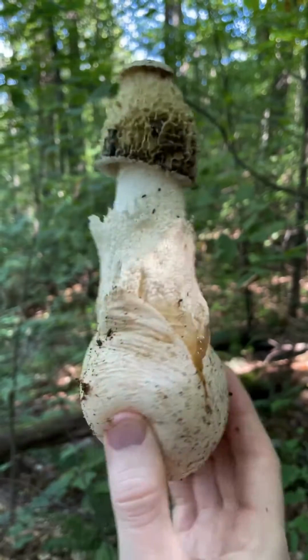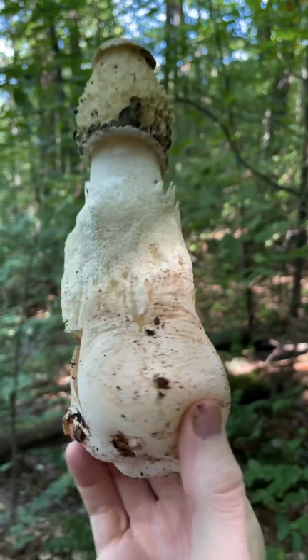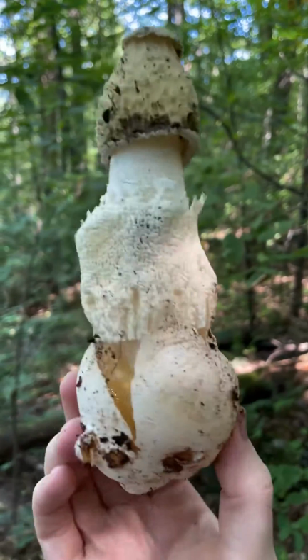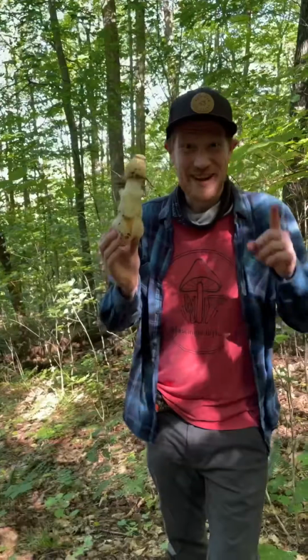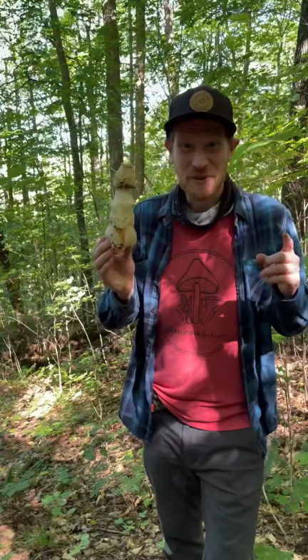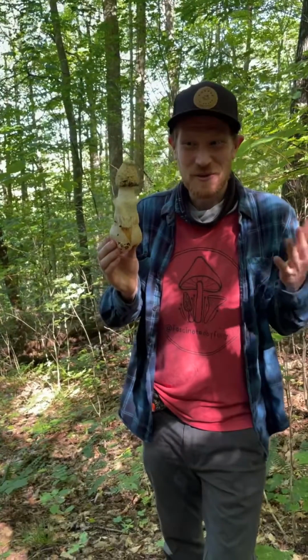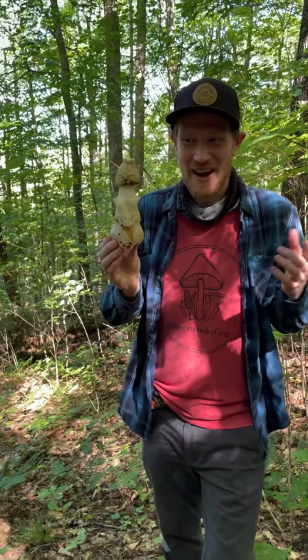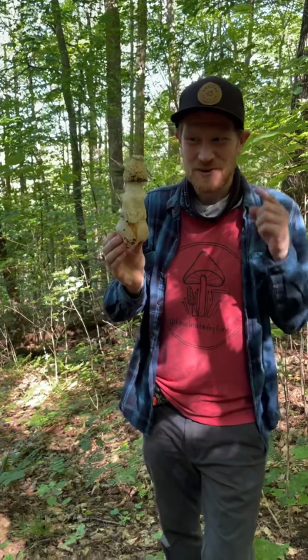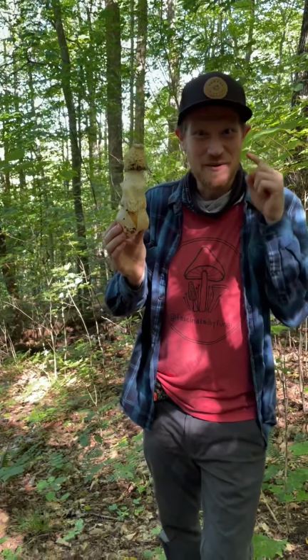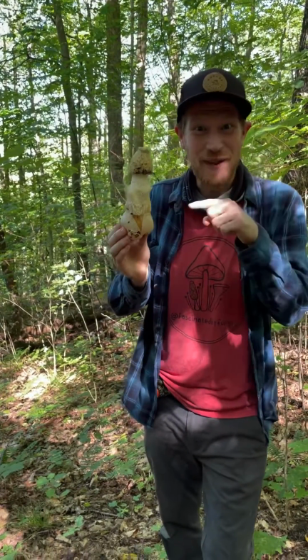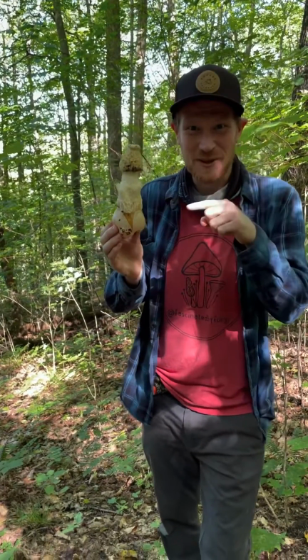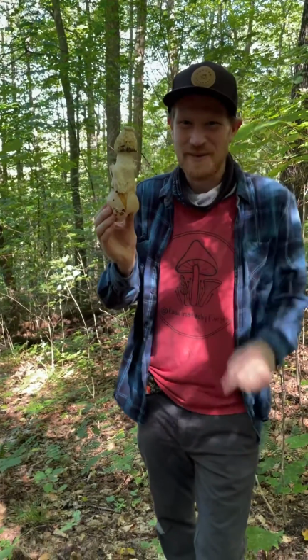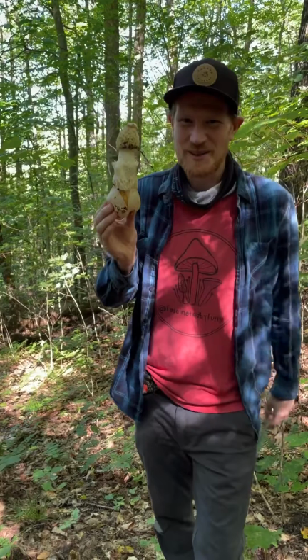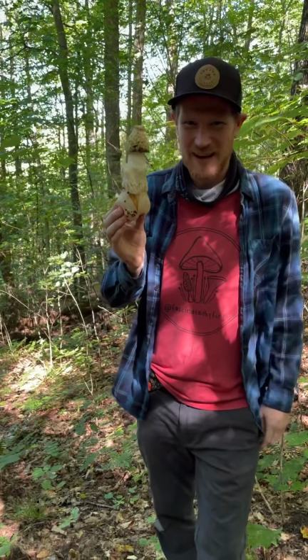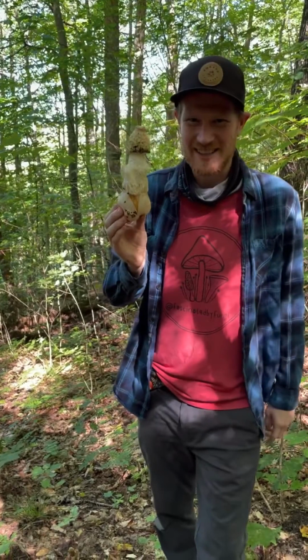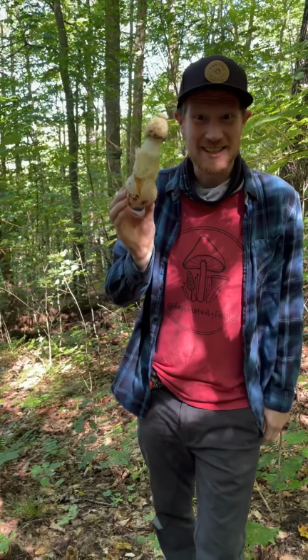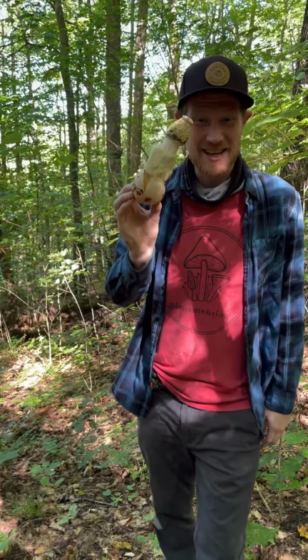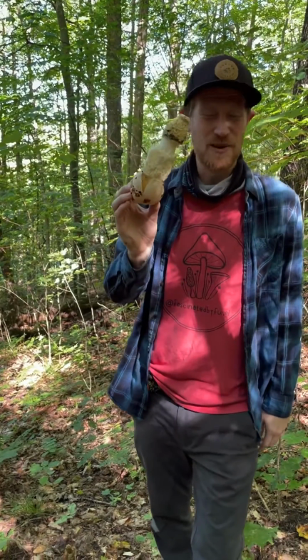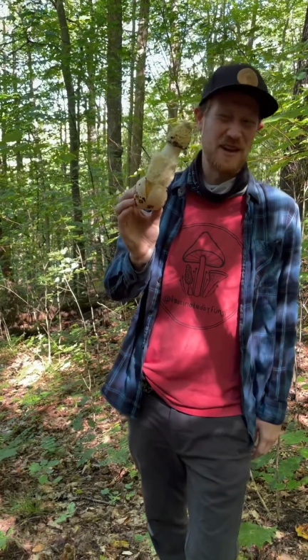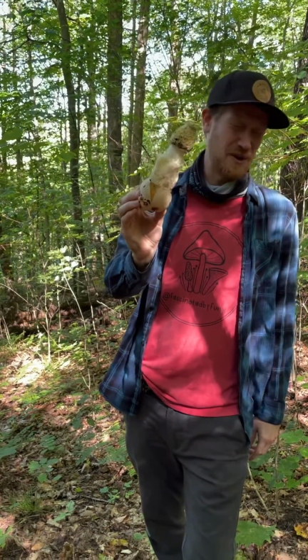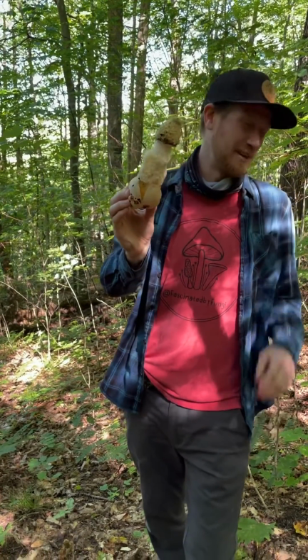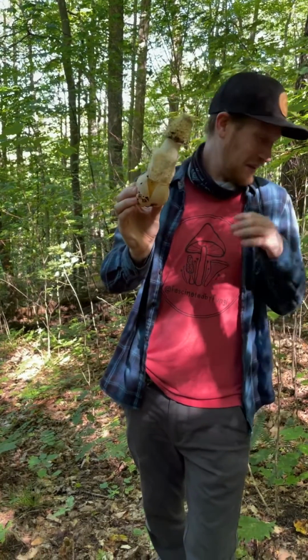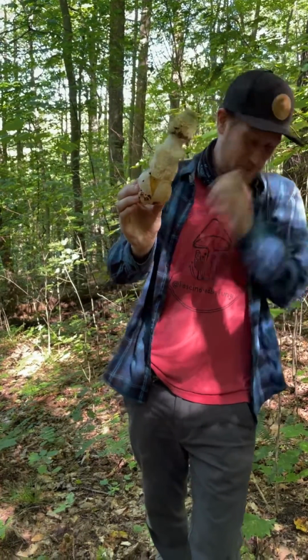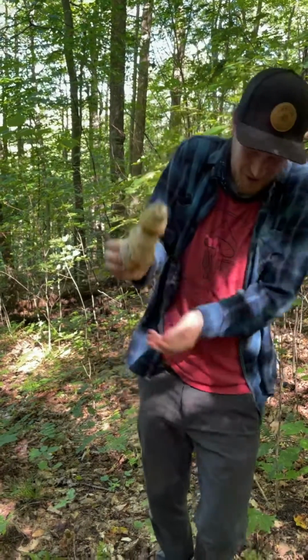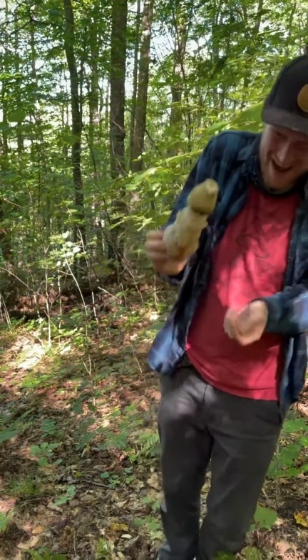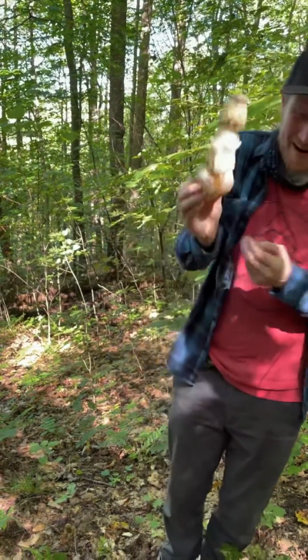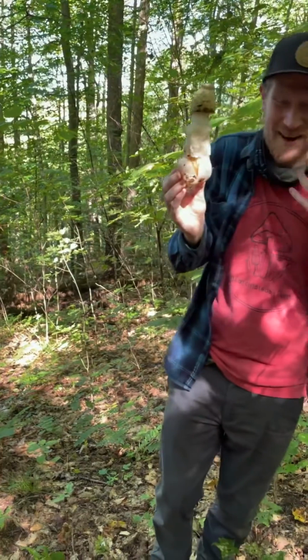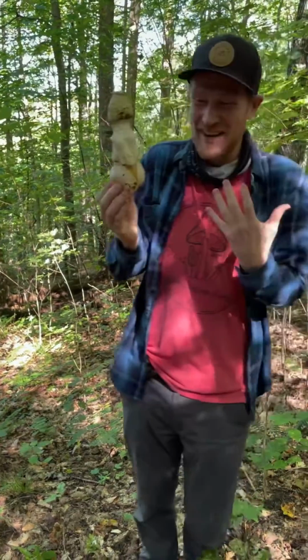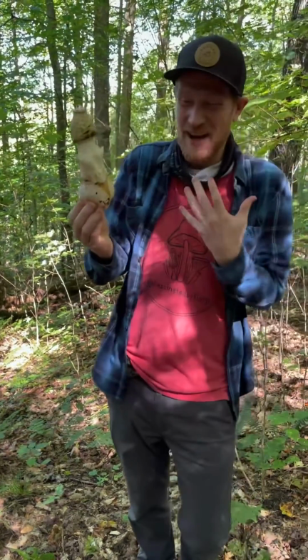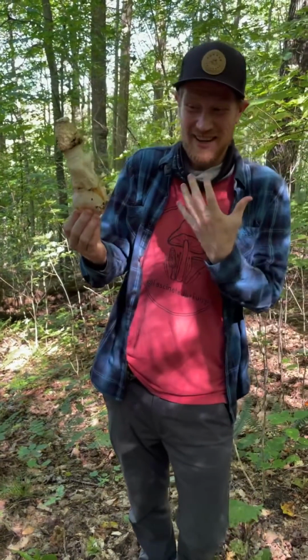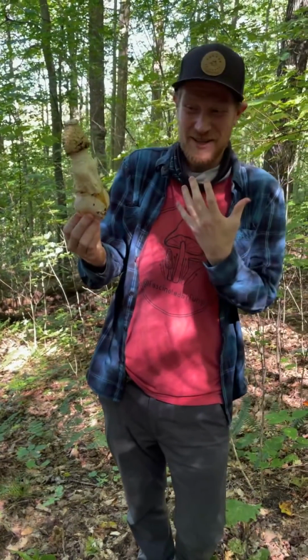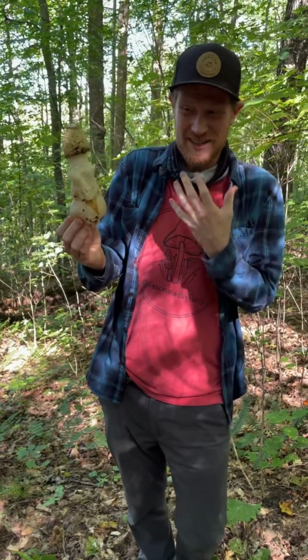Whoa. Hey guys, we're in the woods of Vermont, and we just found the flasher, phallus duplicatus. This is a stinkhorn mushroom that, oh my god, smells so bad, and I'm covered in flies as I try to touch this thing.